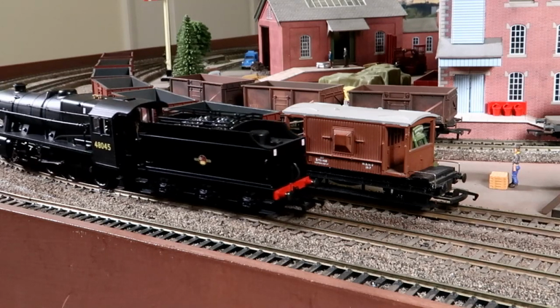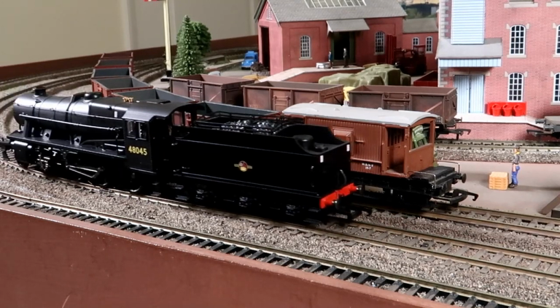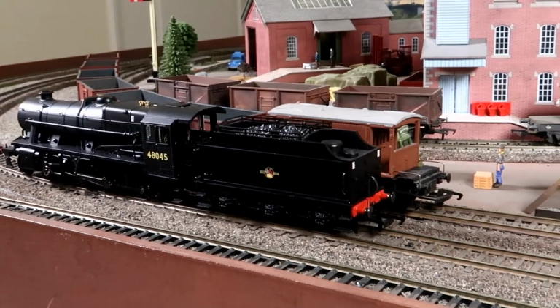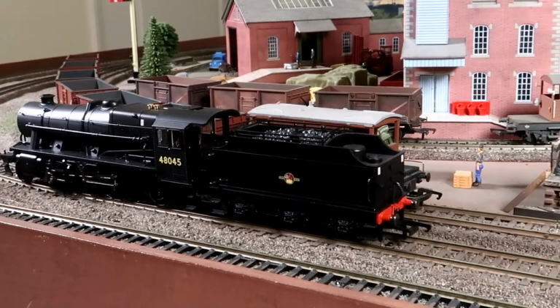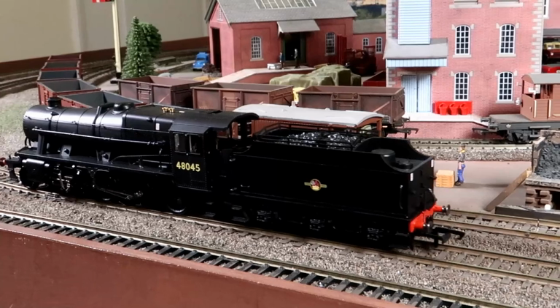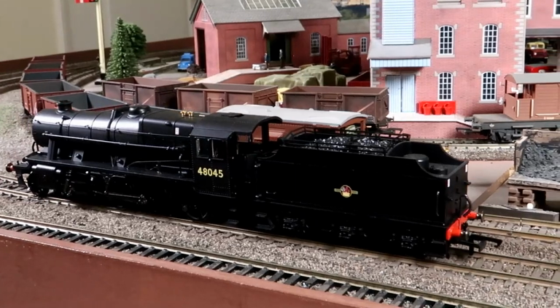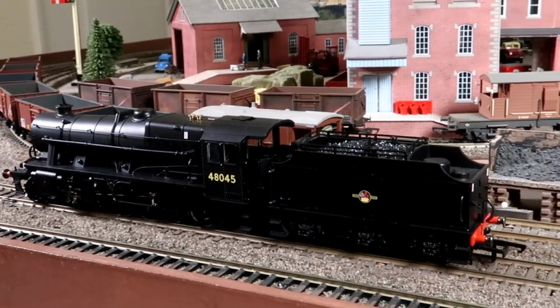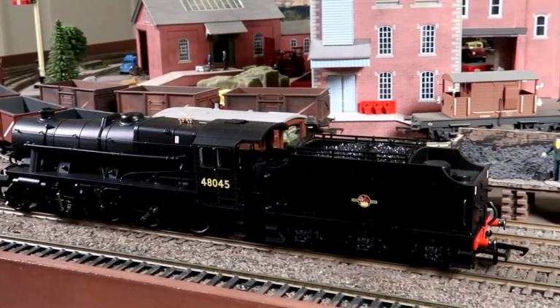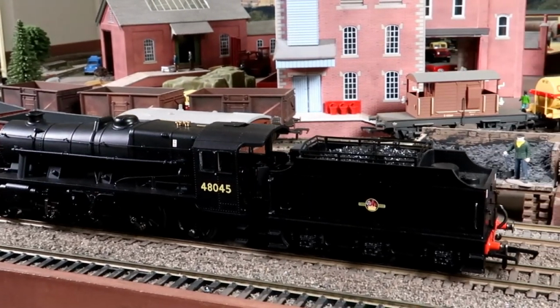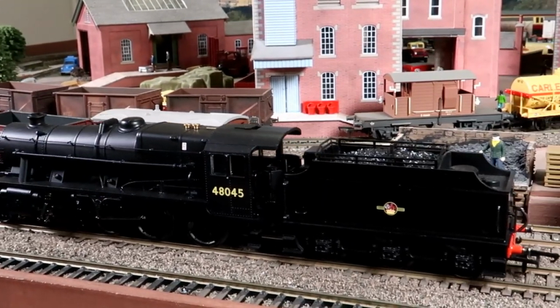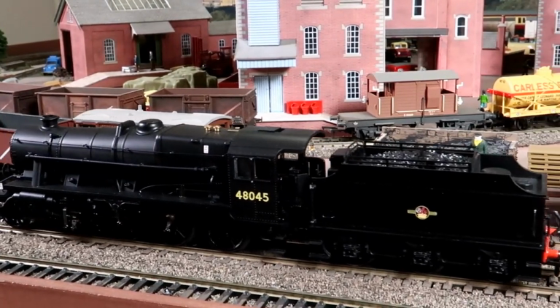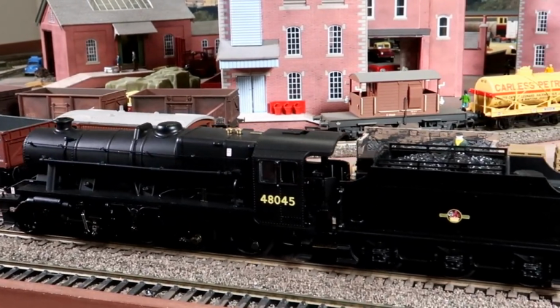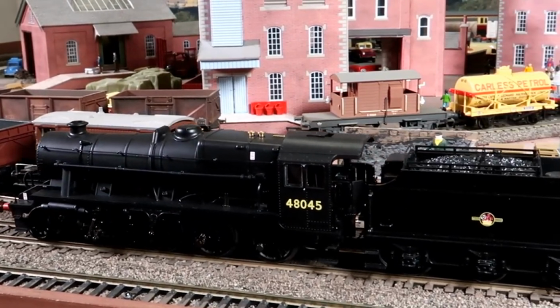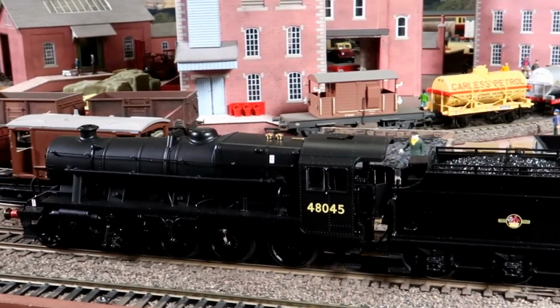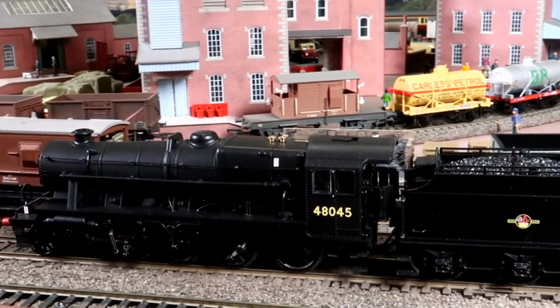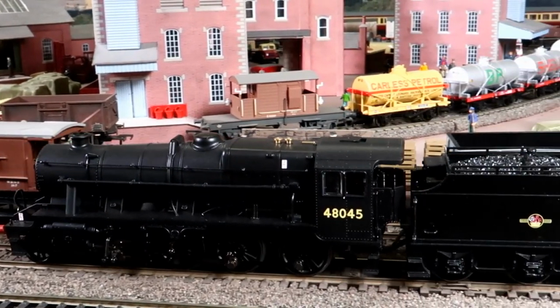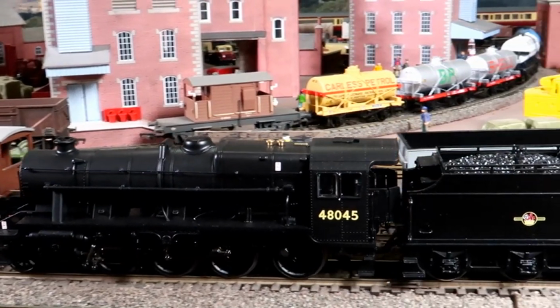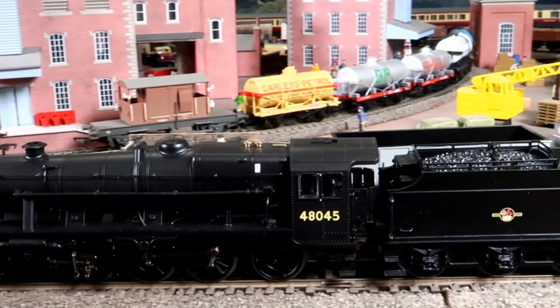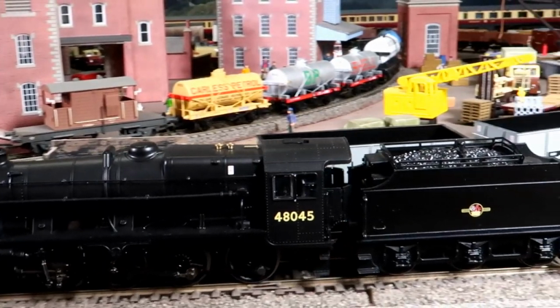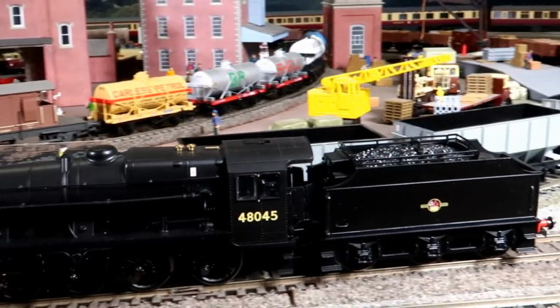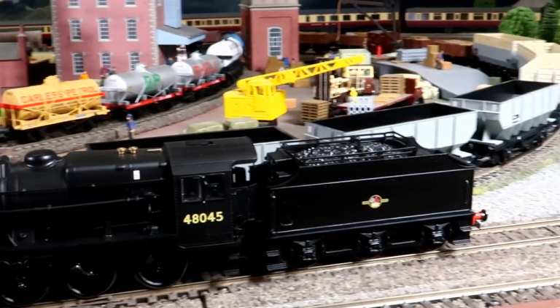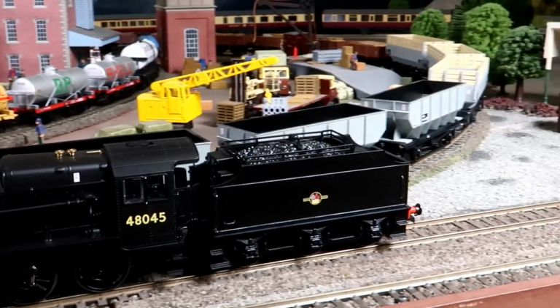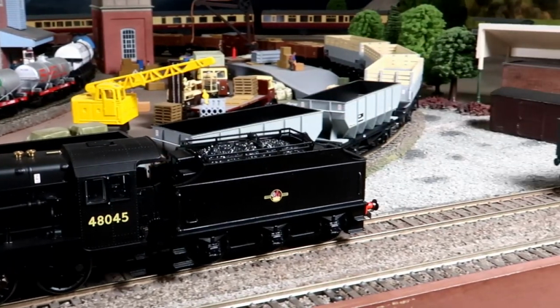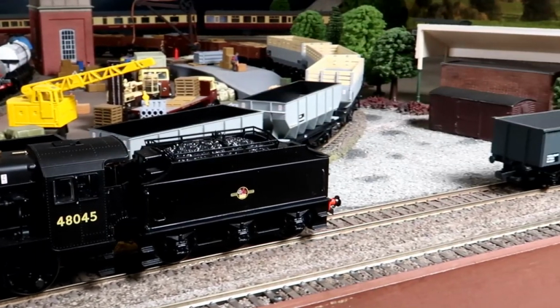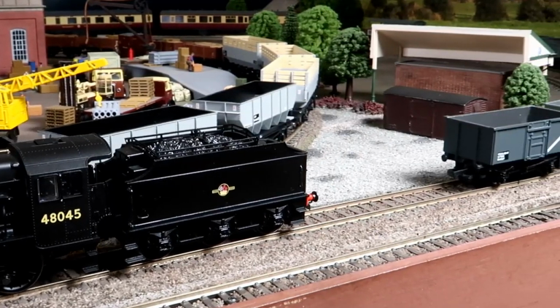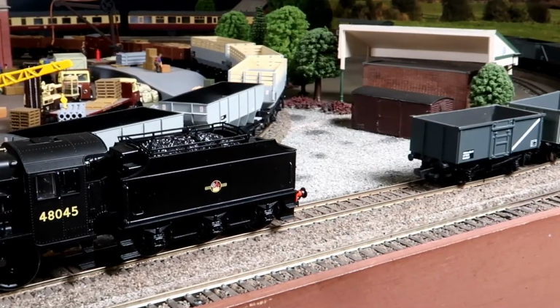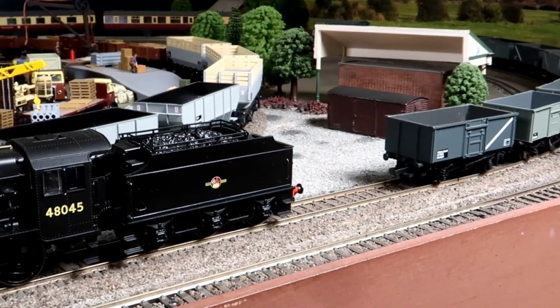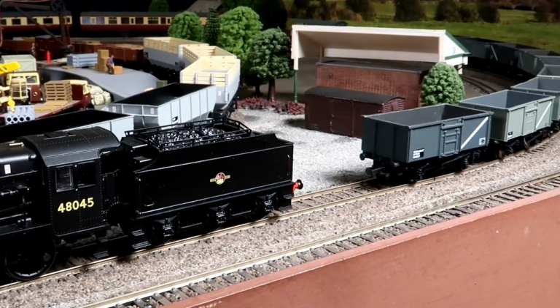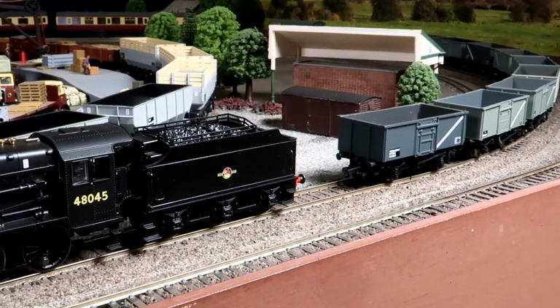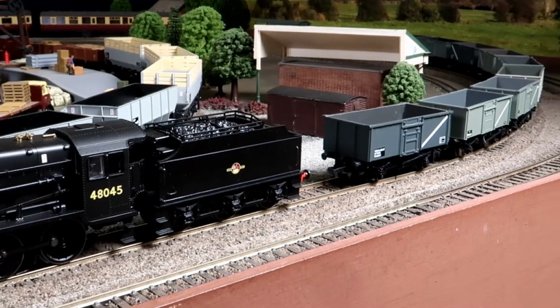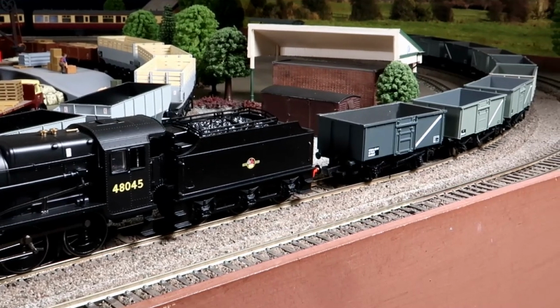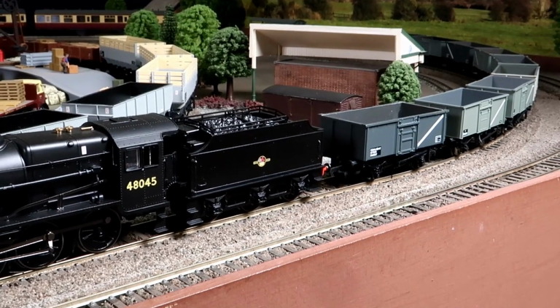My next purchase was this rather stunning Hornby 8F with Fowler Tender. She runs like a dream, so of course I just had to have some 16 tonne mineral wagons as well, and luckily Adrian found me these.